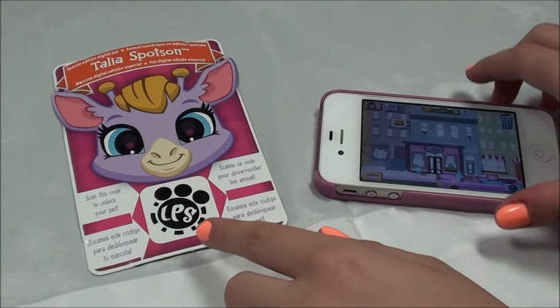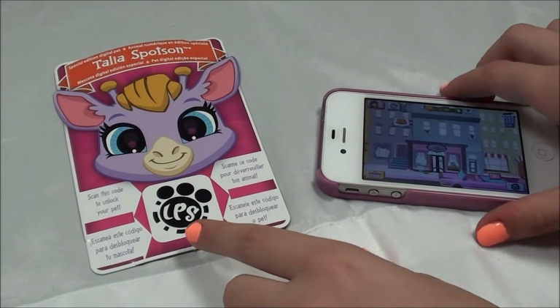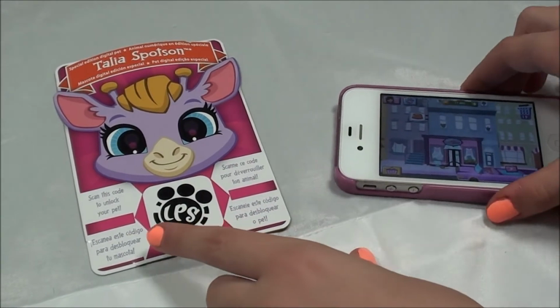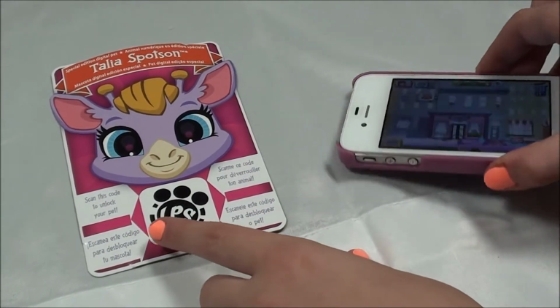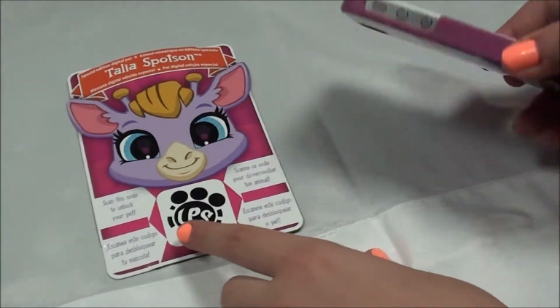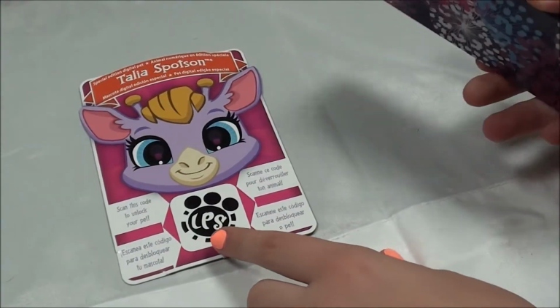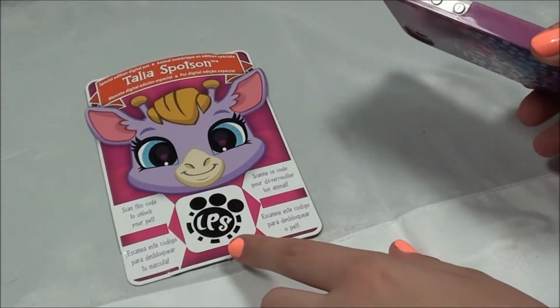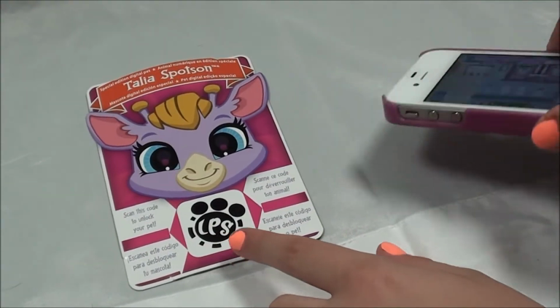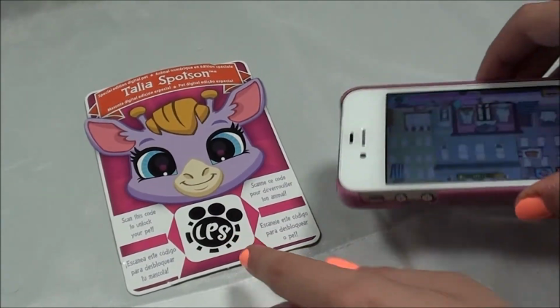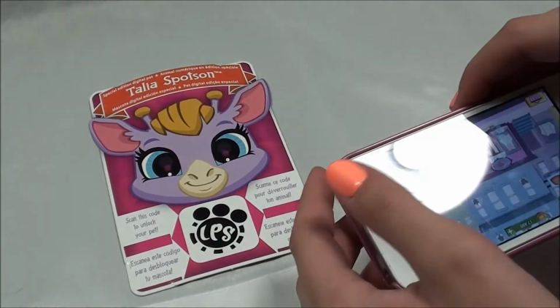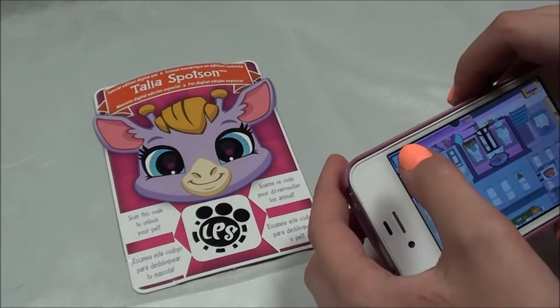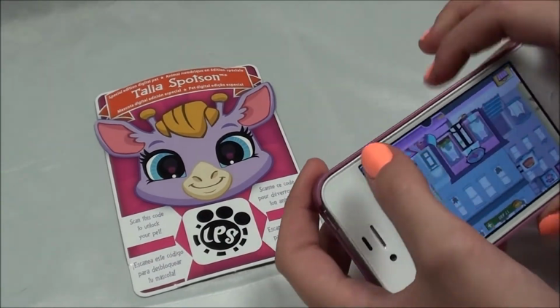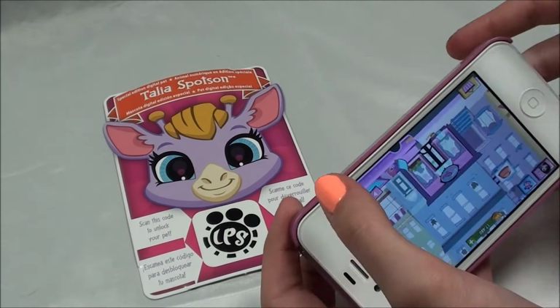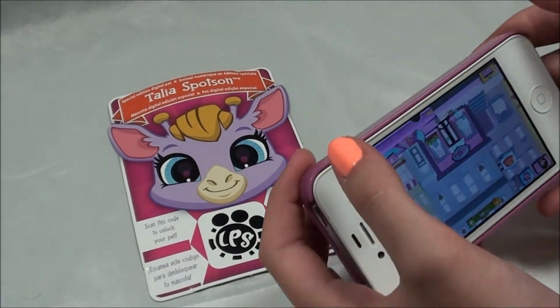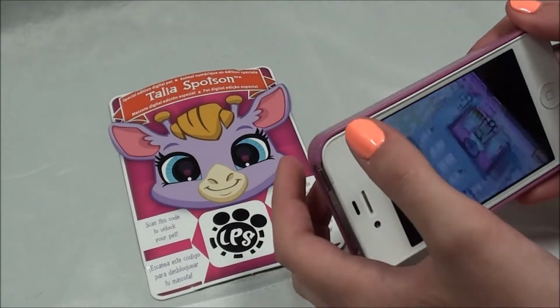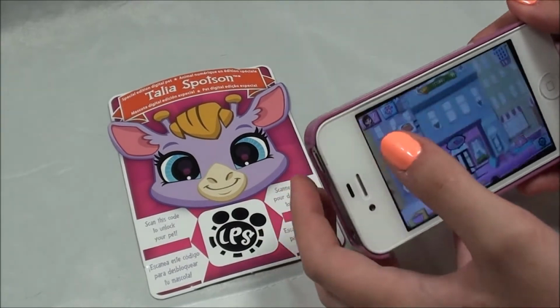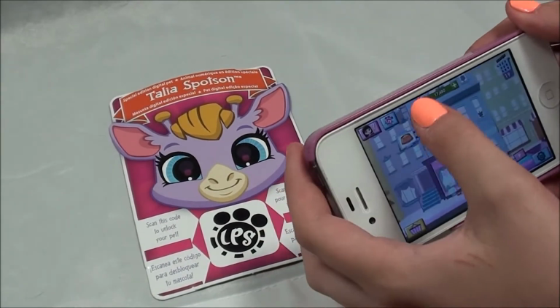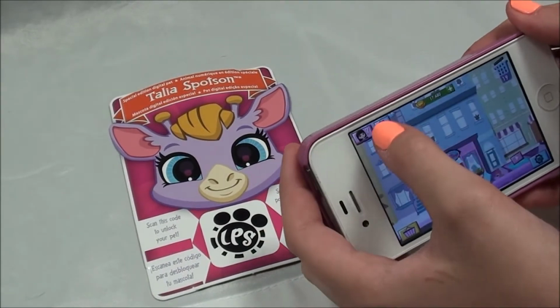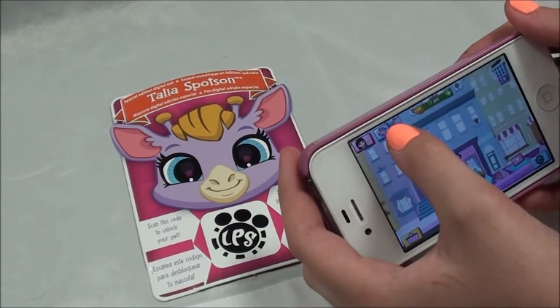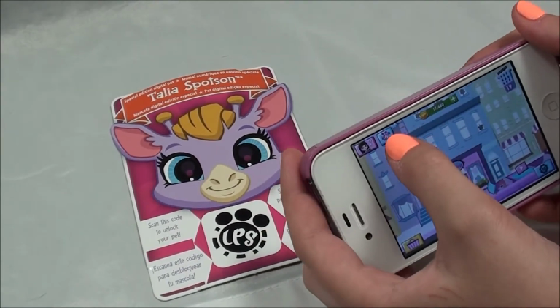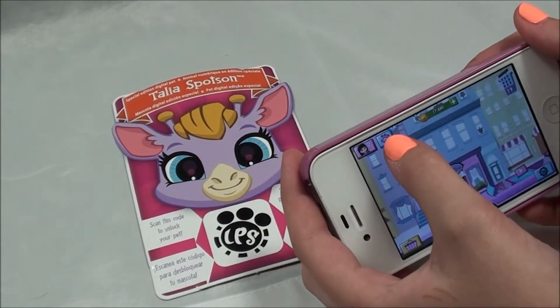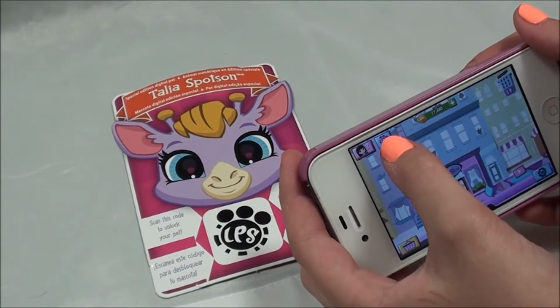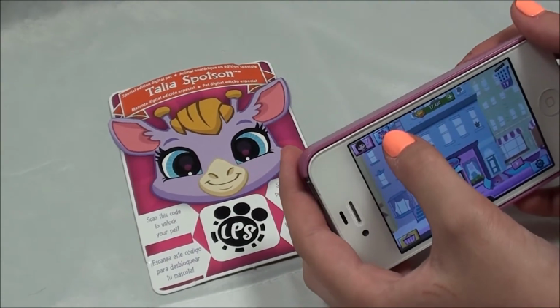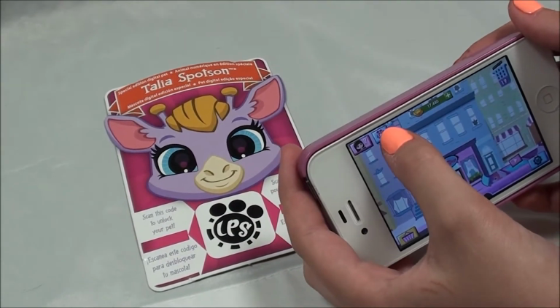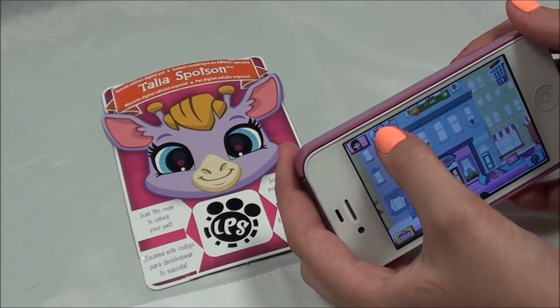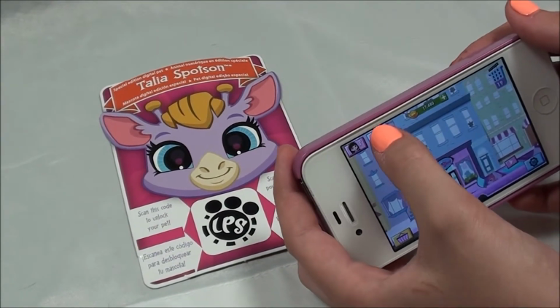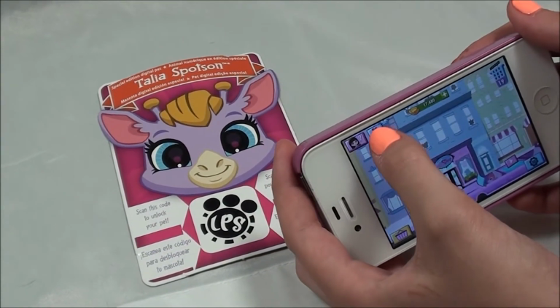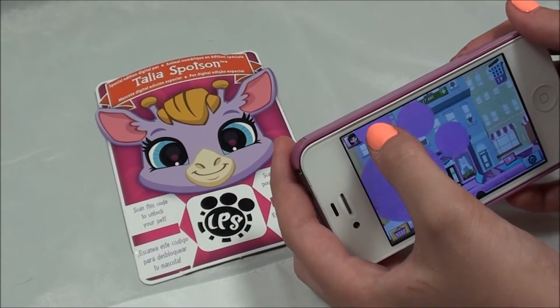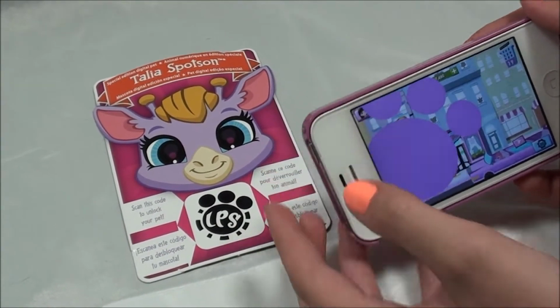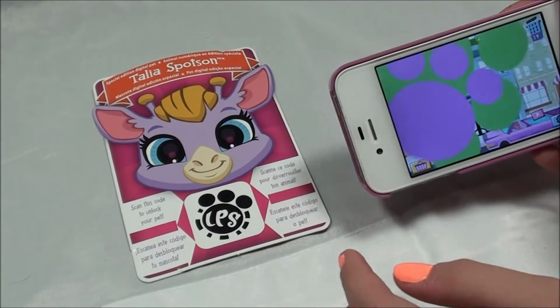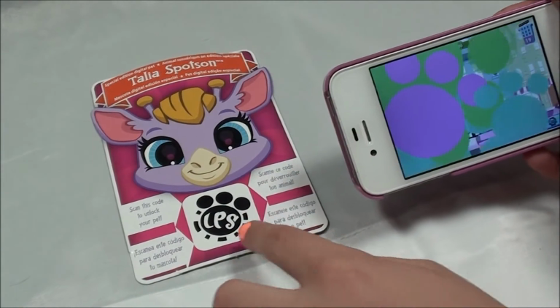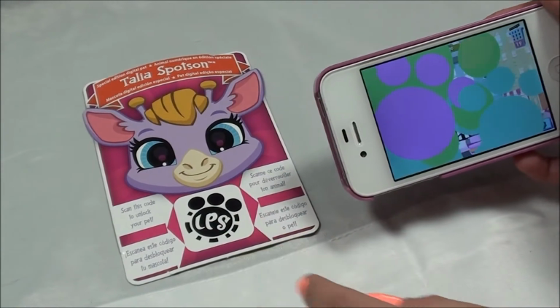So it says, scan this code to unlock your pet. Let's hit this little blue box with the pink paw print.